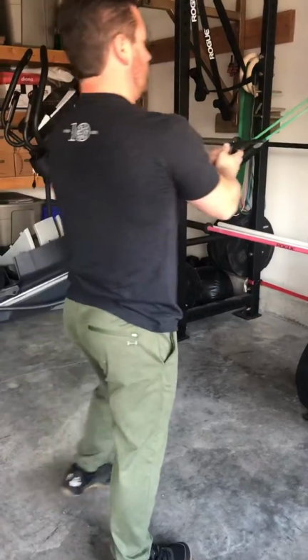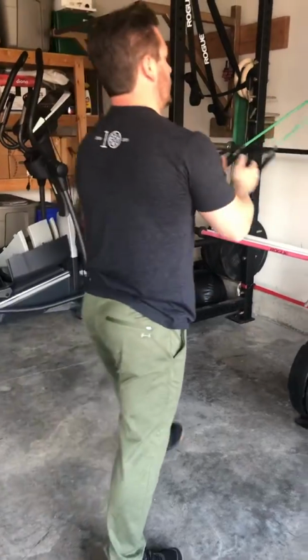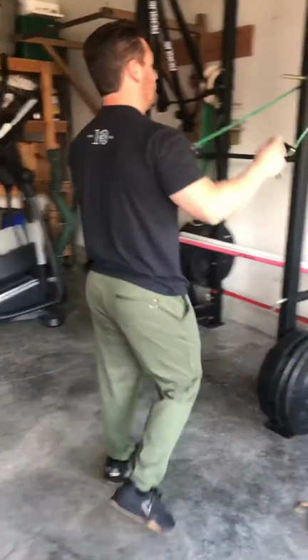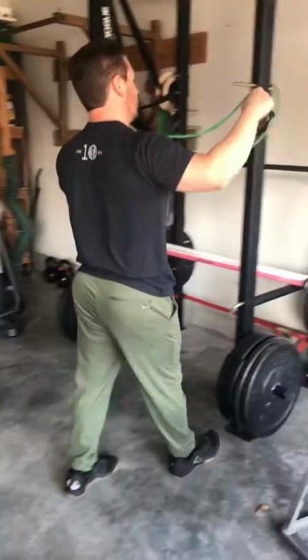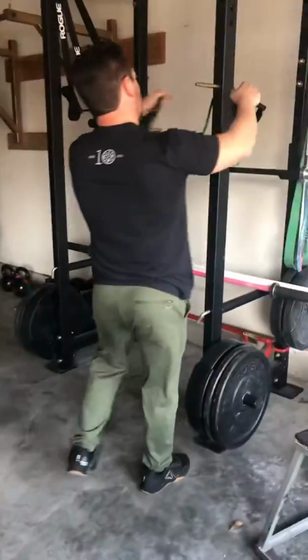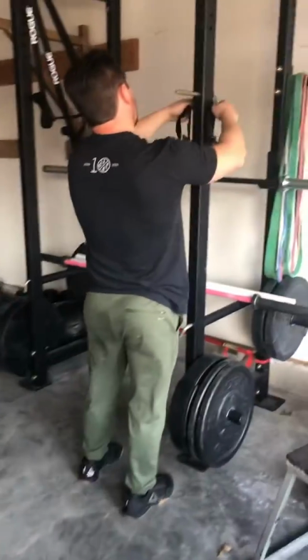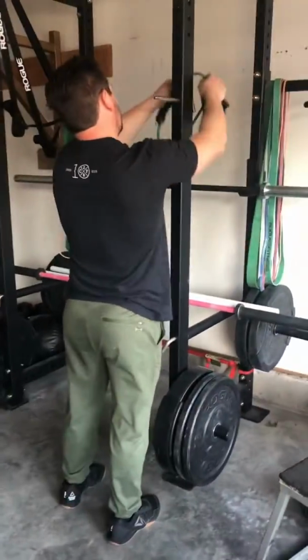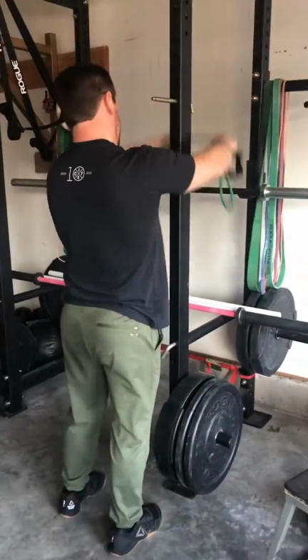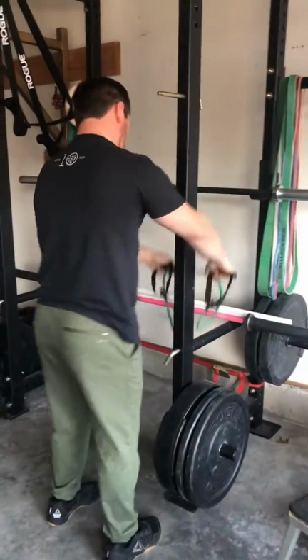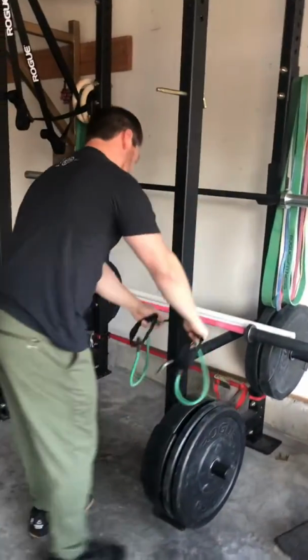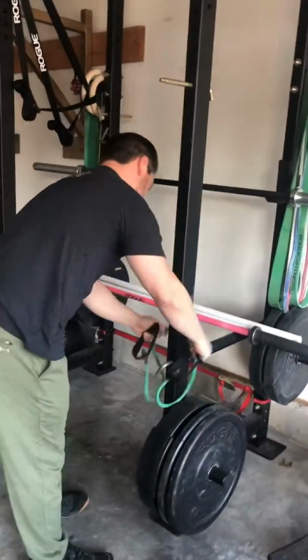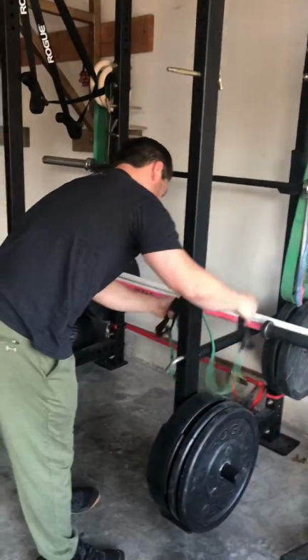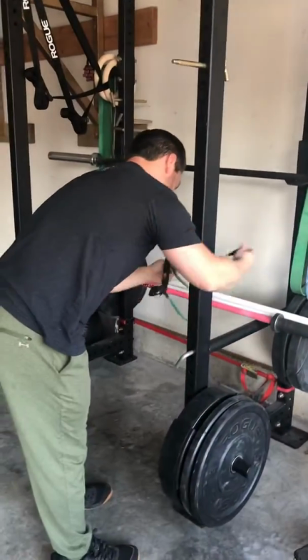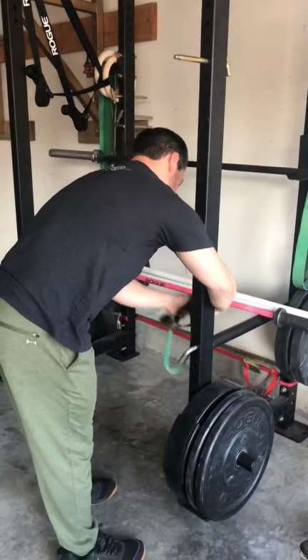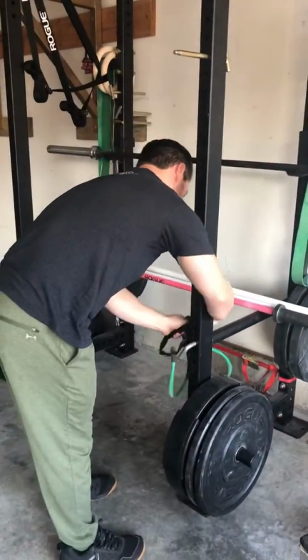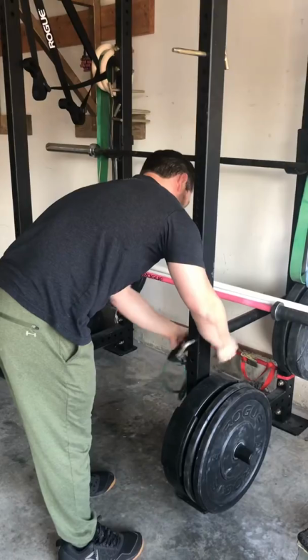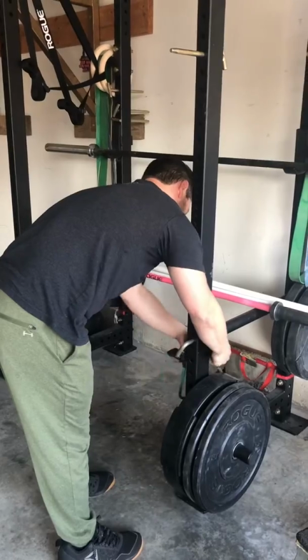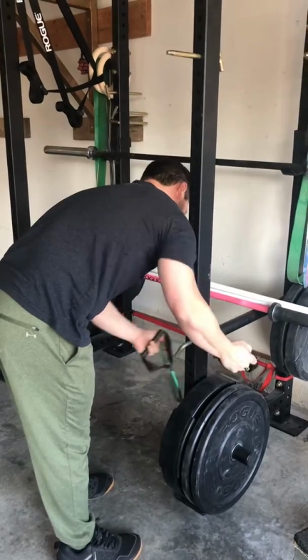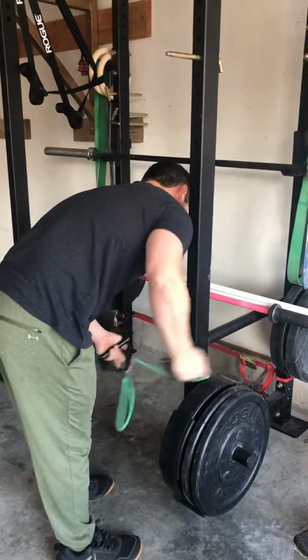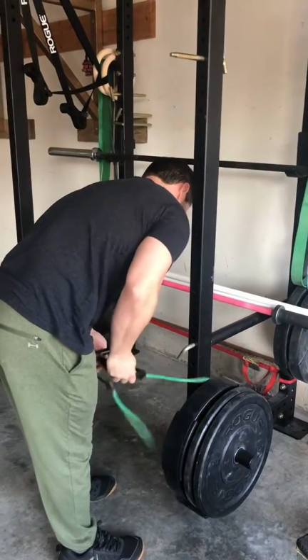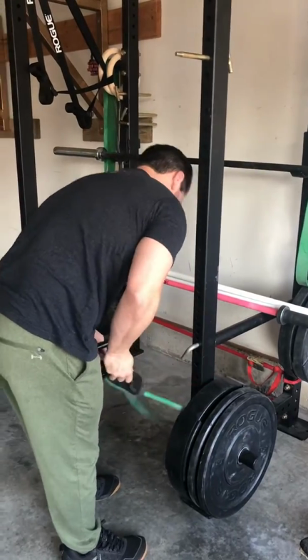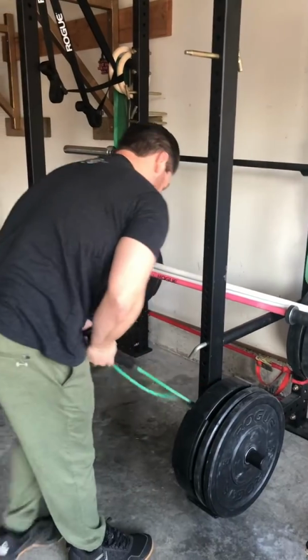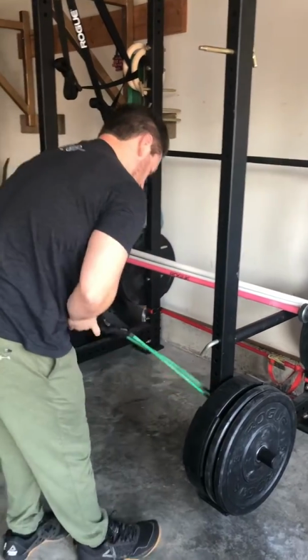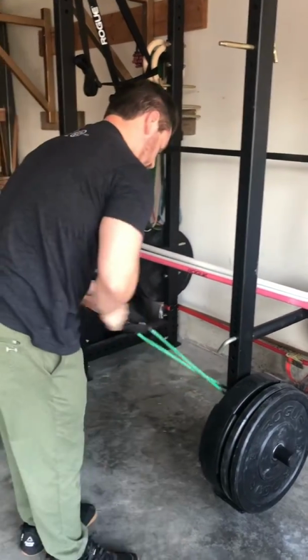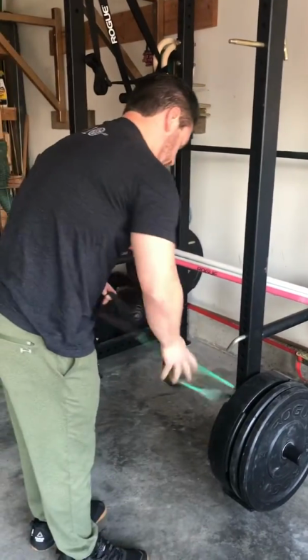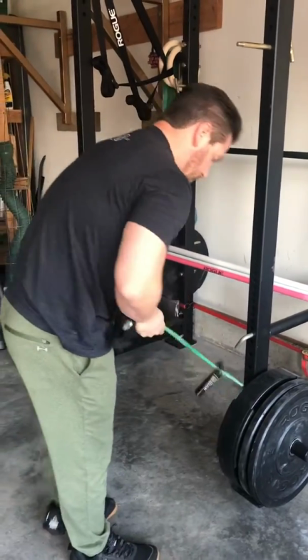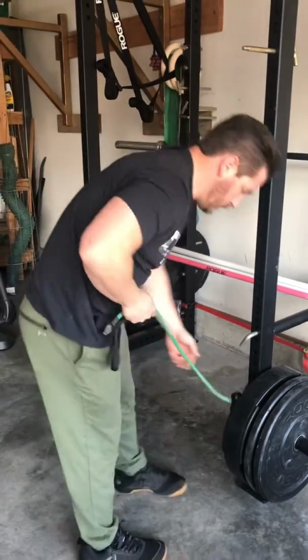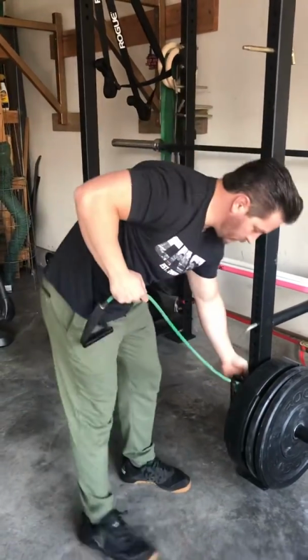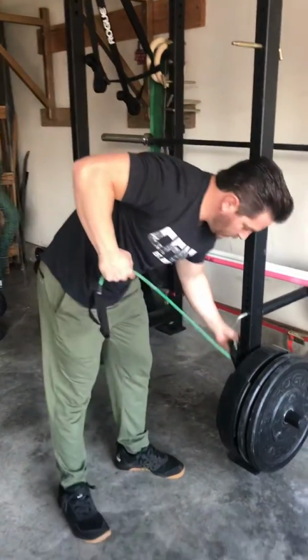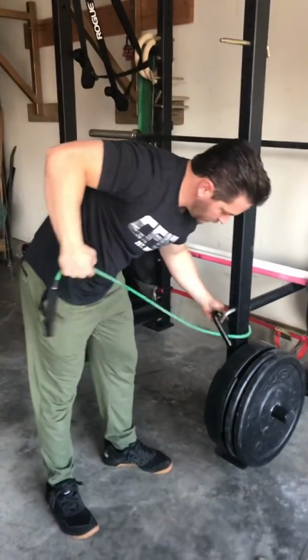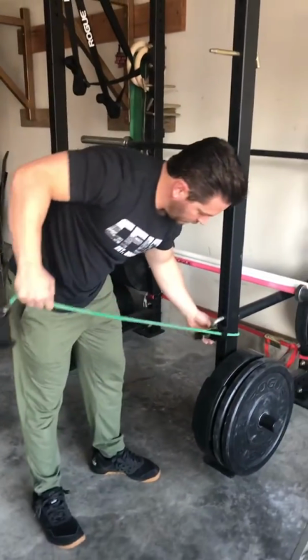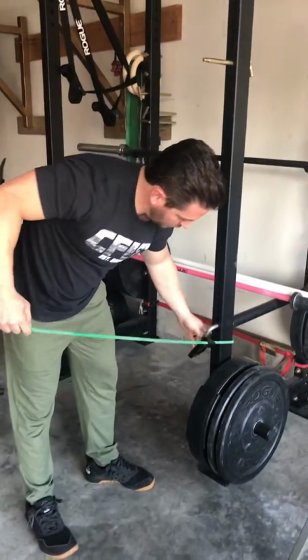And then from there, you're going to take your band, unwrap it, move it down, and hook it.